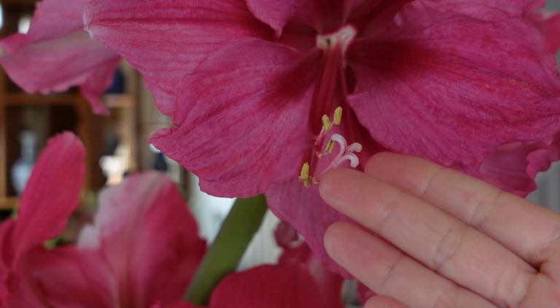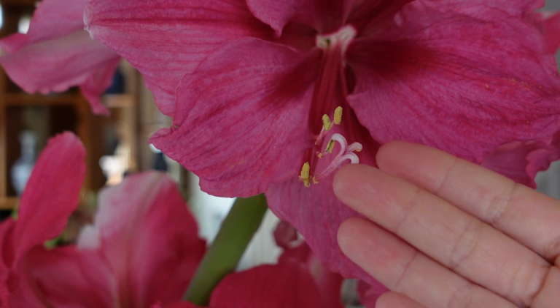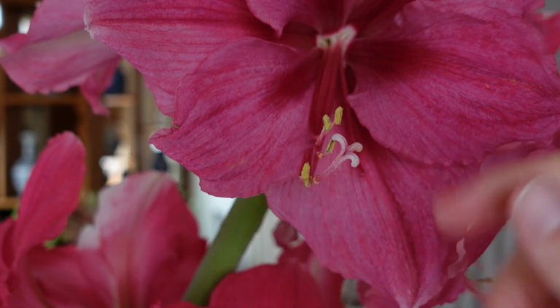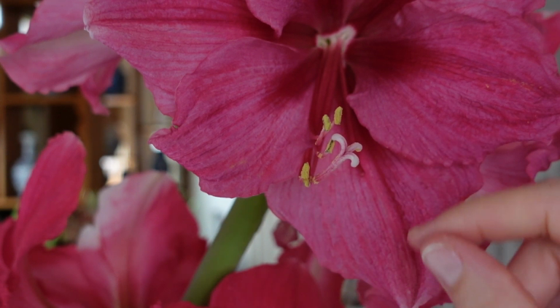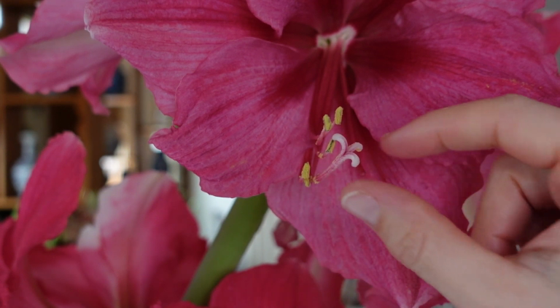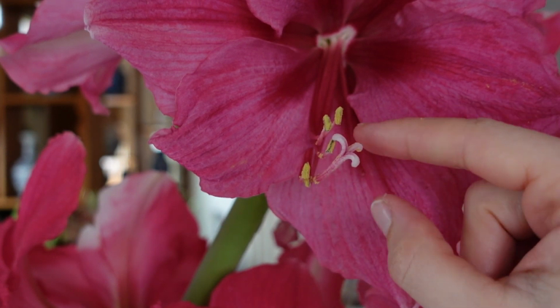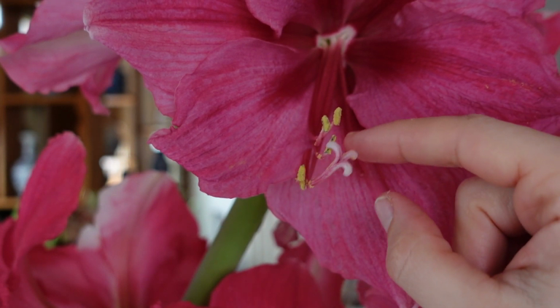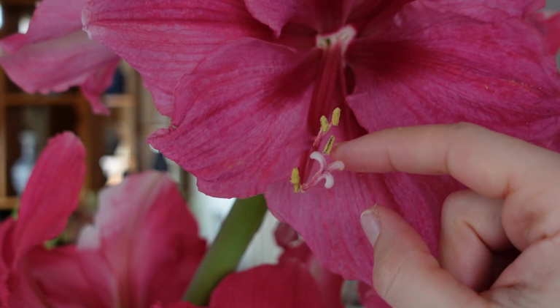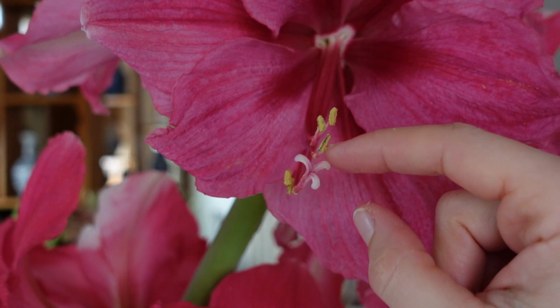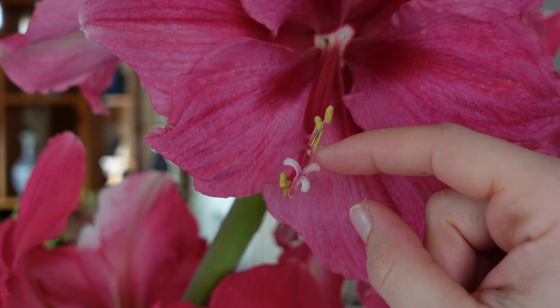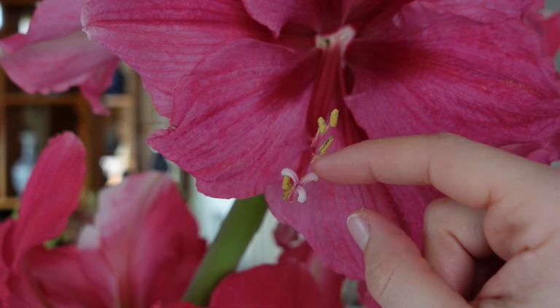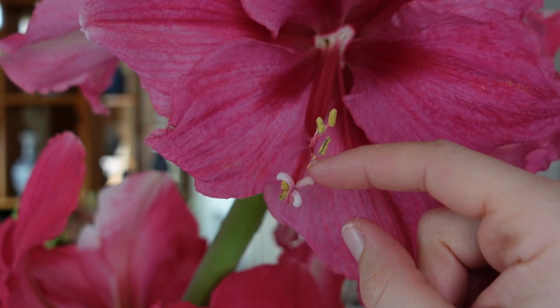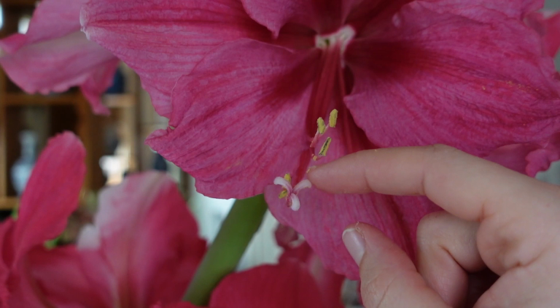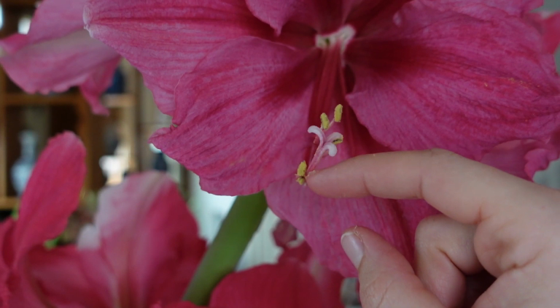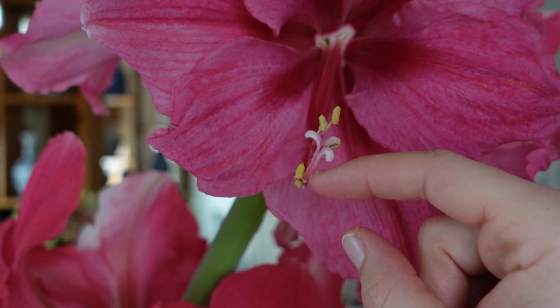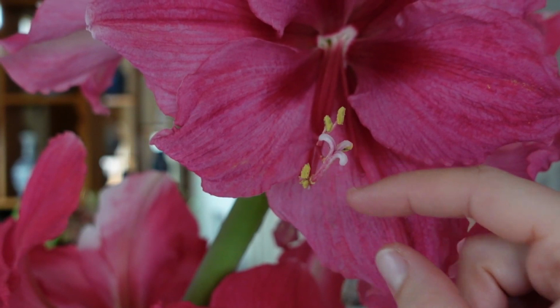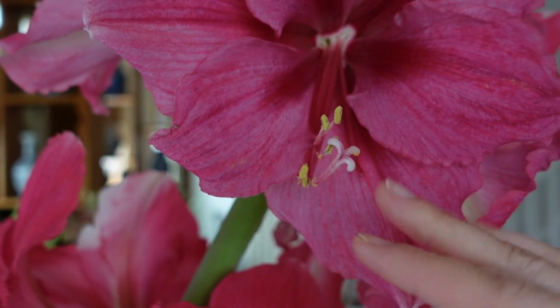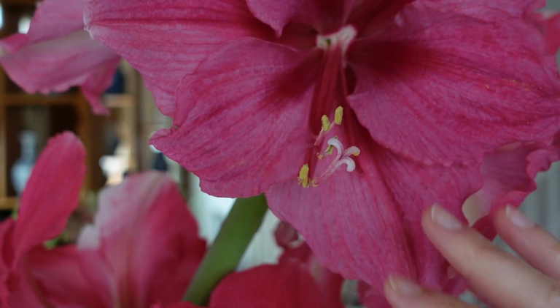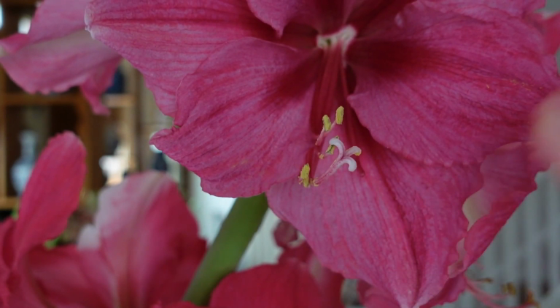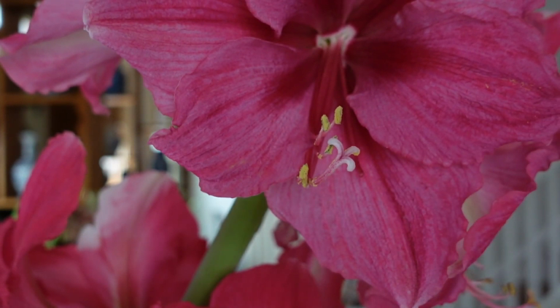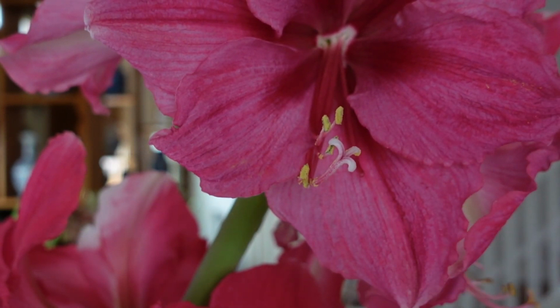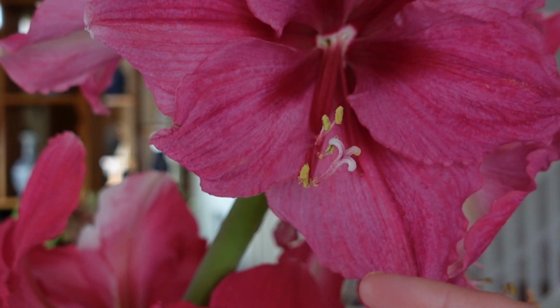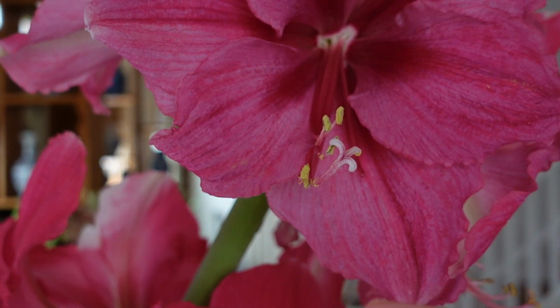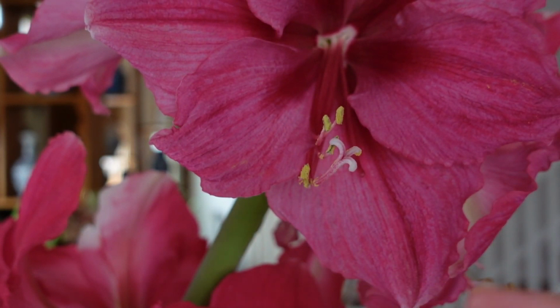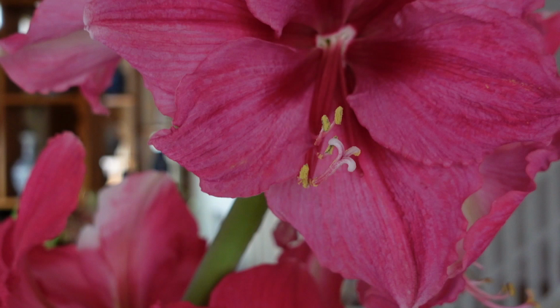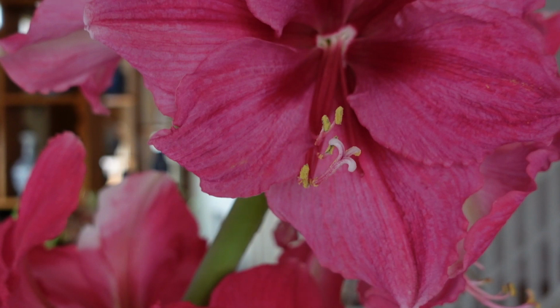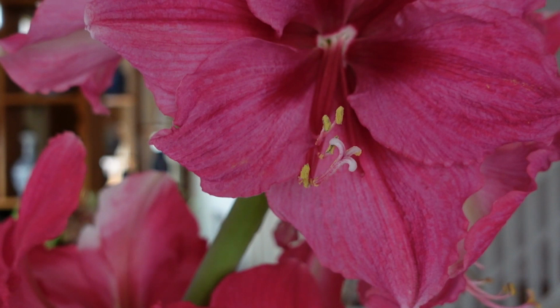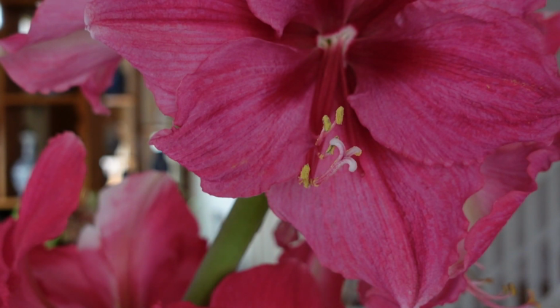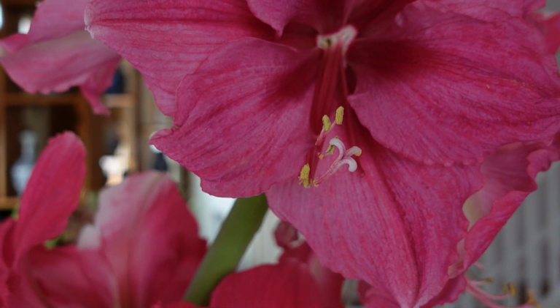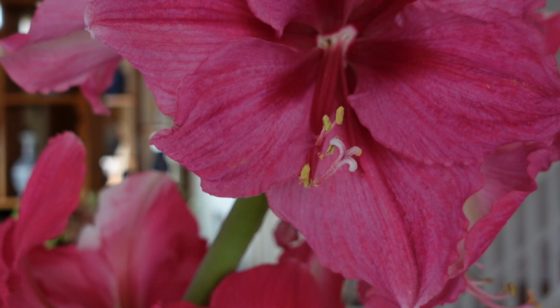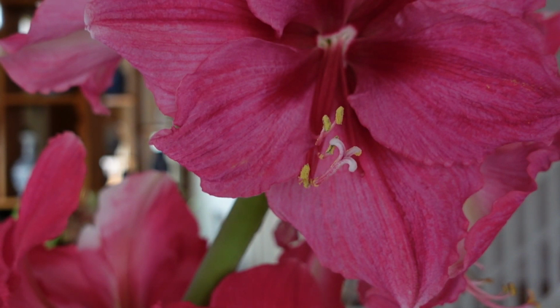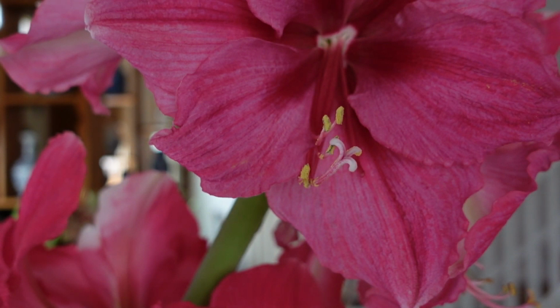Hi friends, it's Danielle with North Lawn Flower Farm. Here's a quick video on how to pollinate an amaryllis flower so that it produces seed pods that you can later plant and grow more amaryllis from seed.